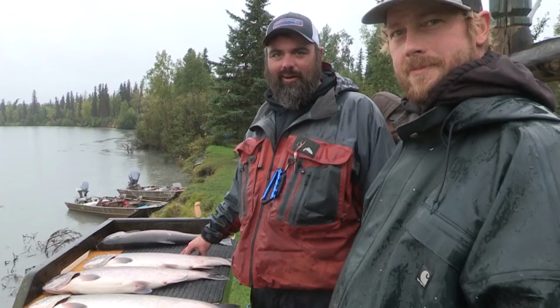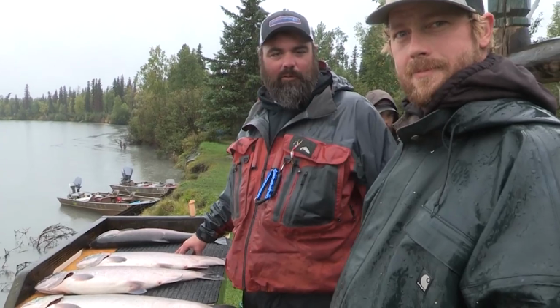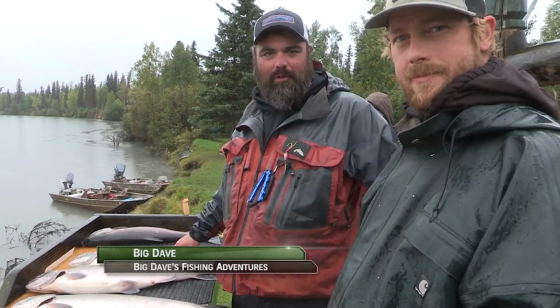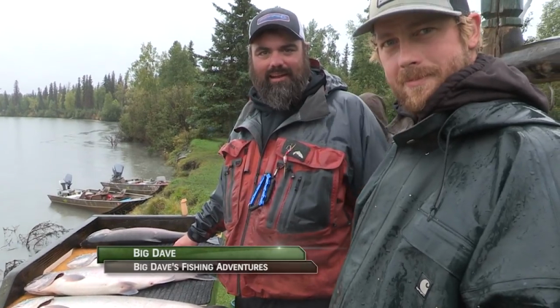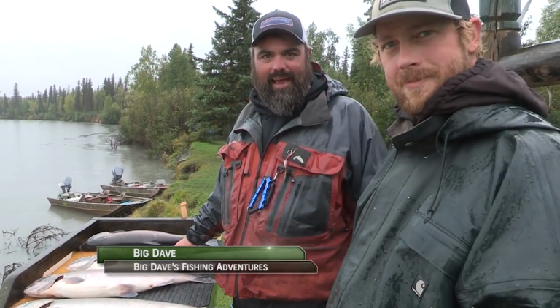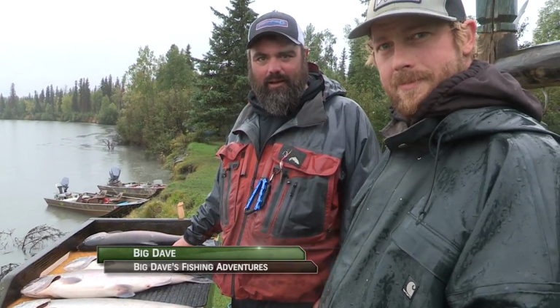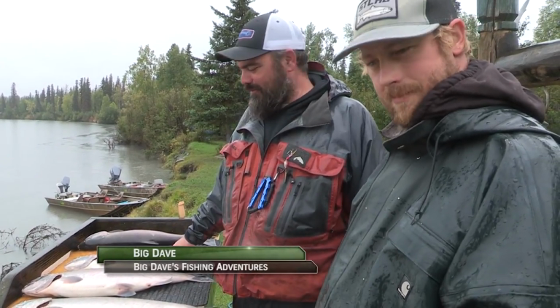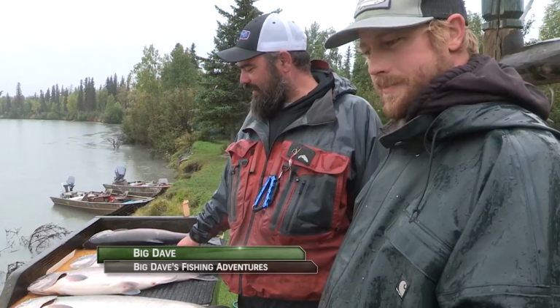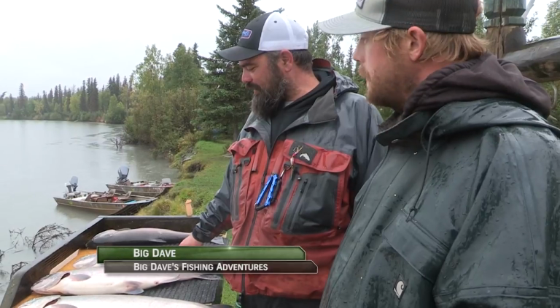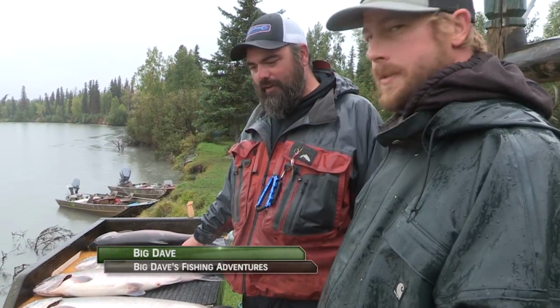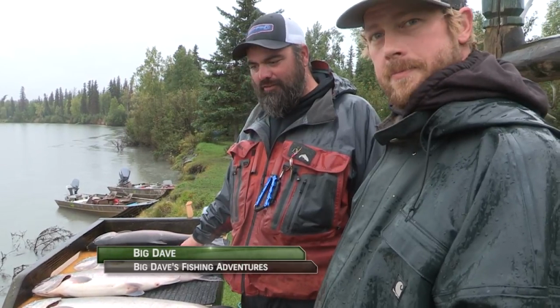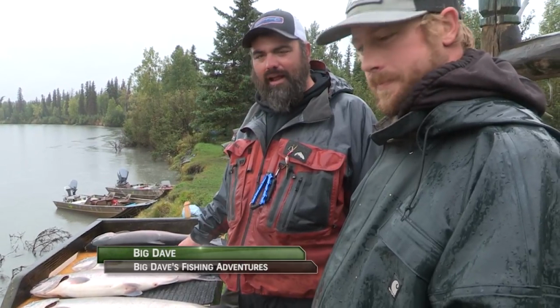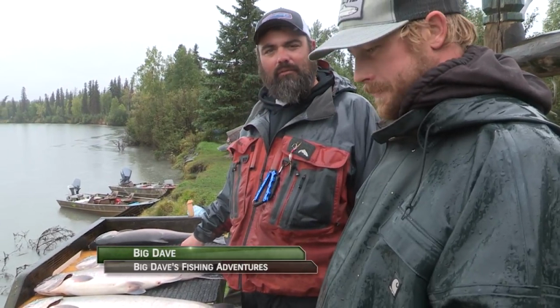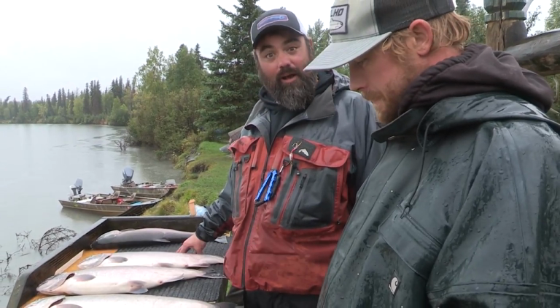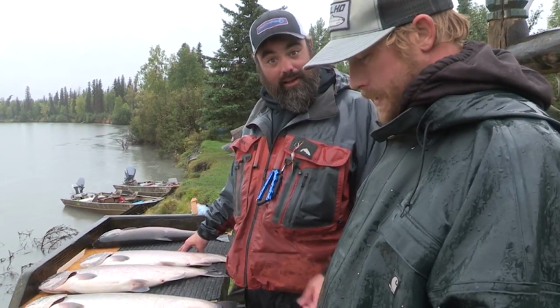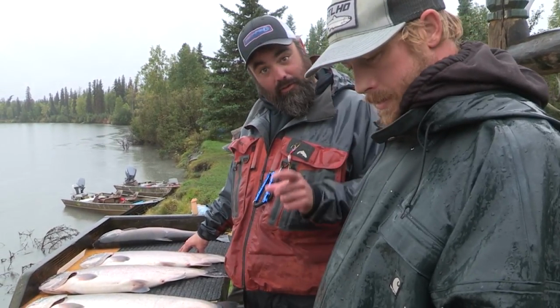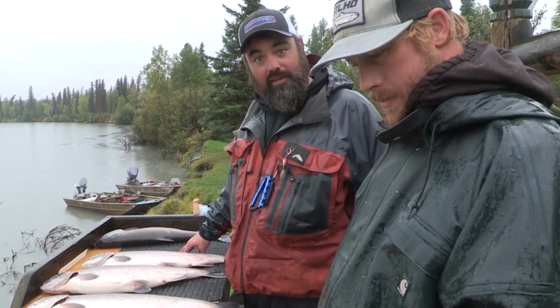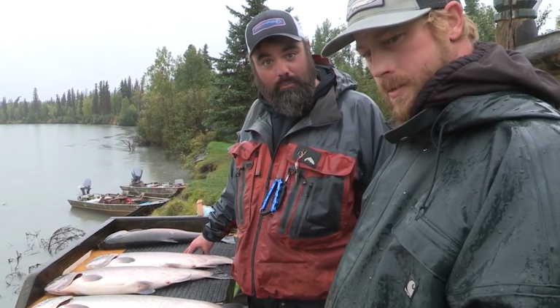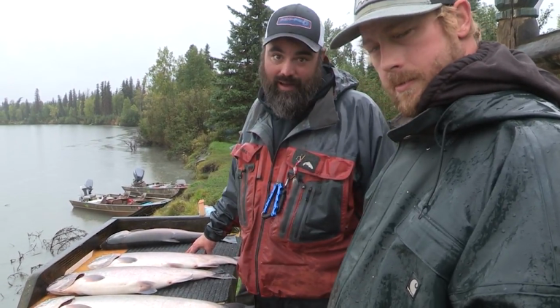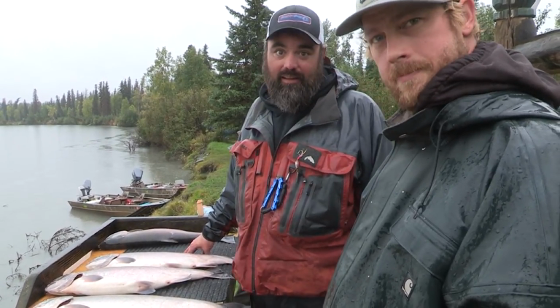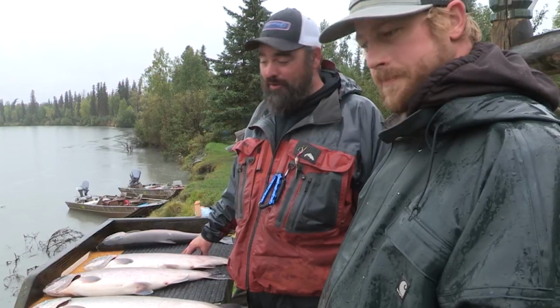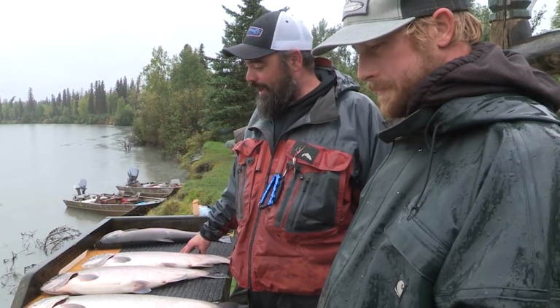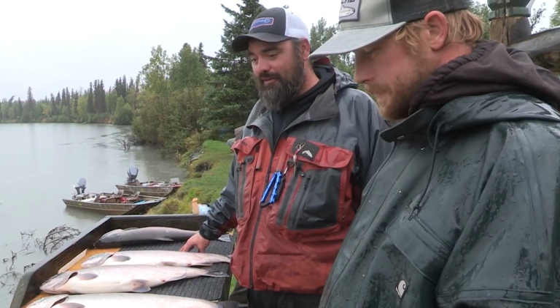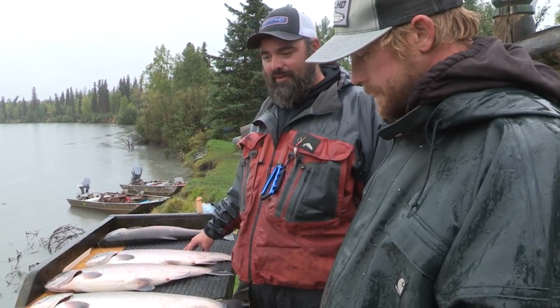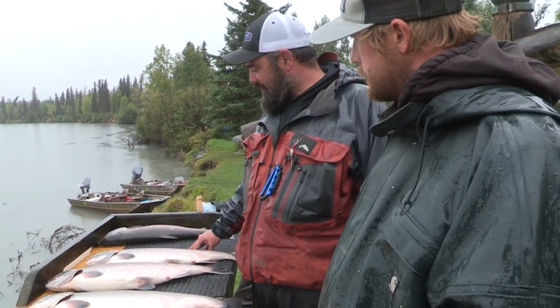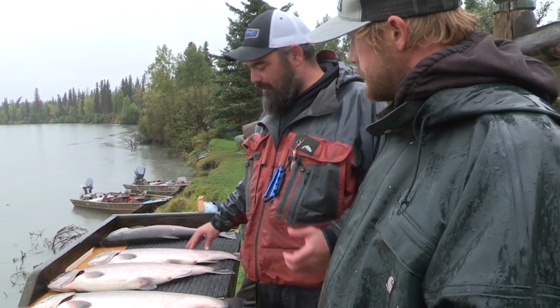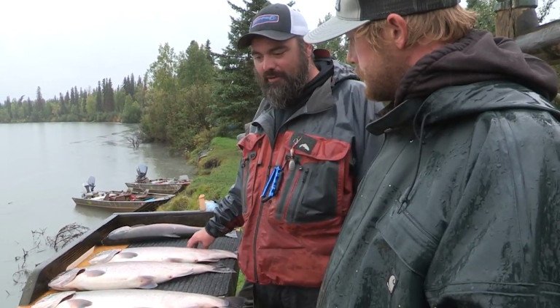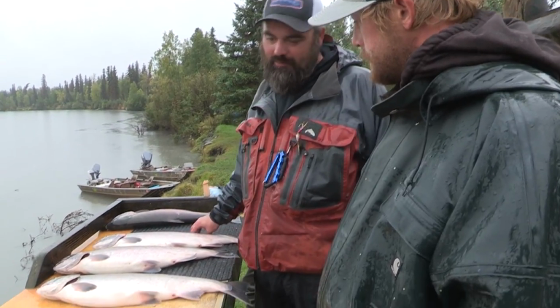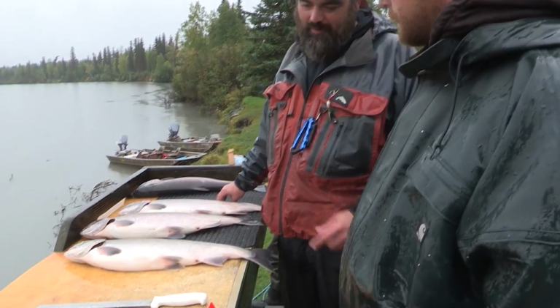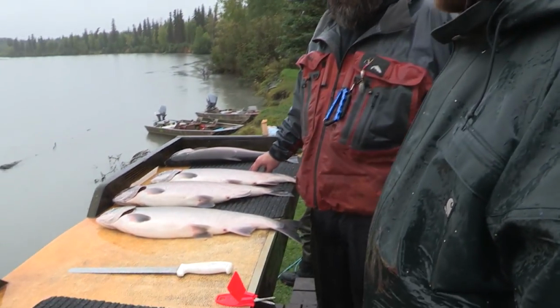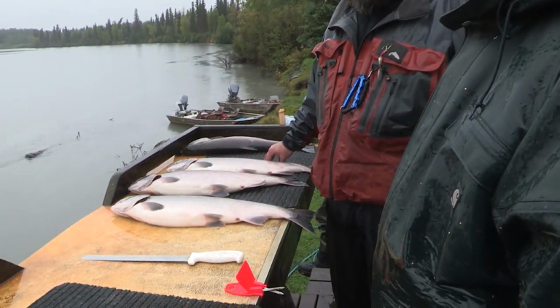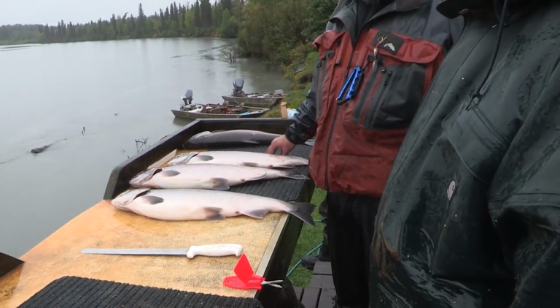Here with my buddy Brad. He's my guide up here and we're going to clean some fish. Brad's got it figured out pretty good how to get those pesky pin bones out instead of using pliers. So end of the day here, we're cleaning some fish and check it out.